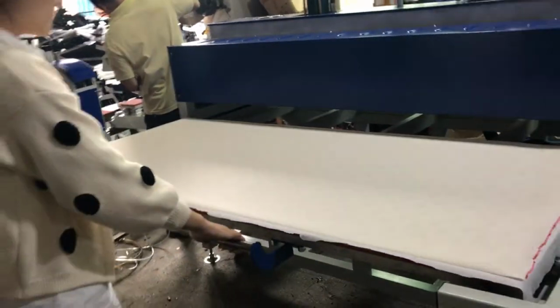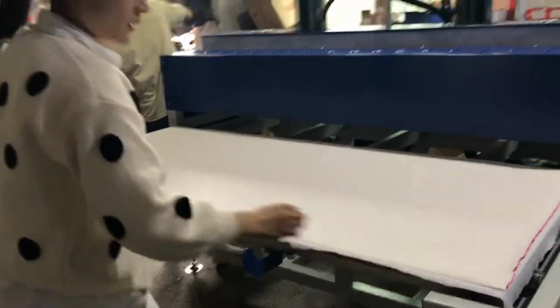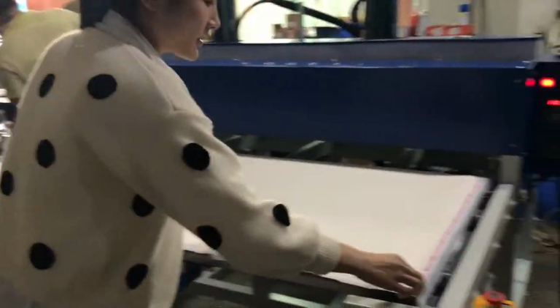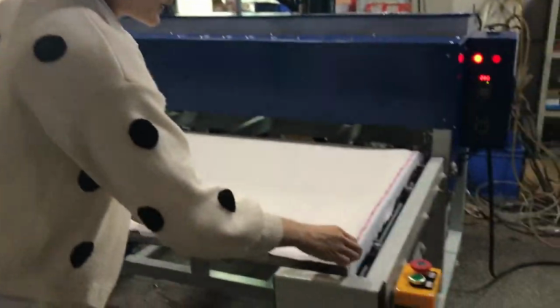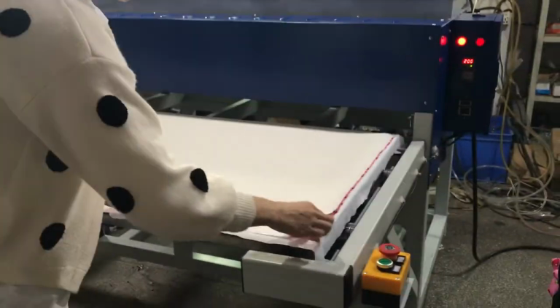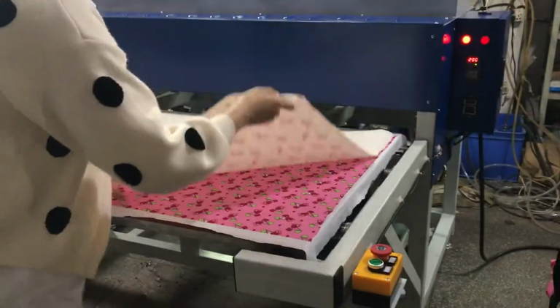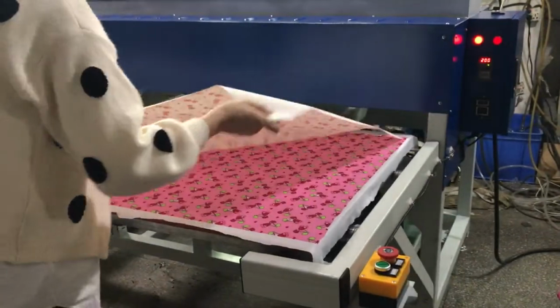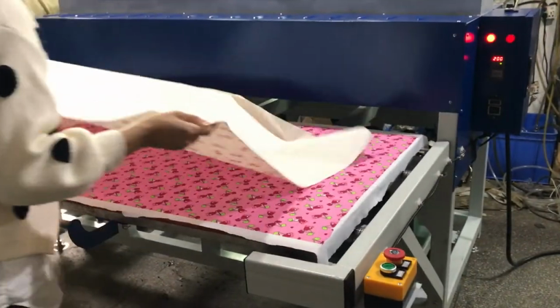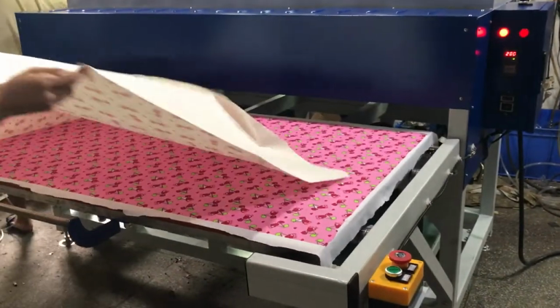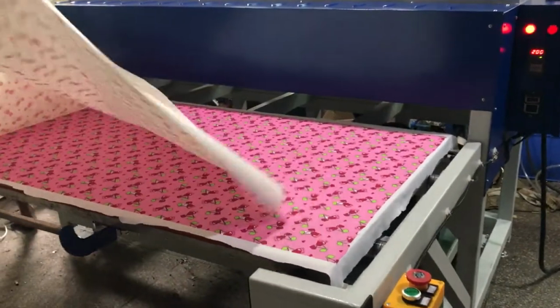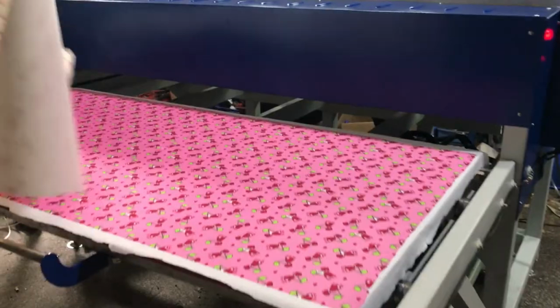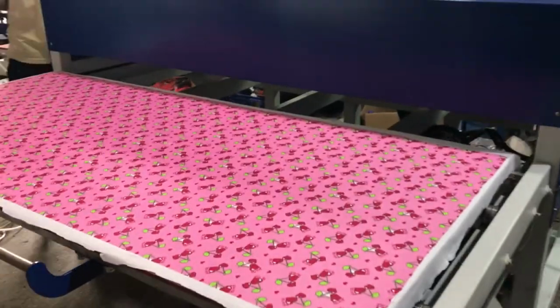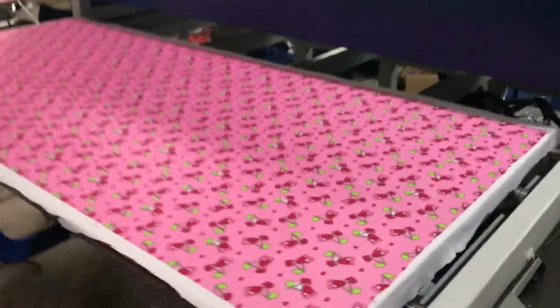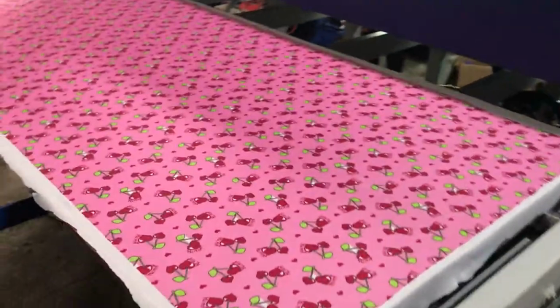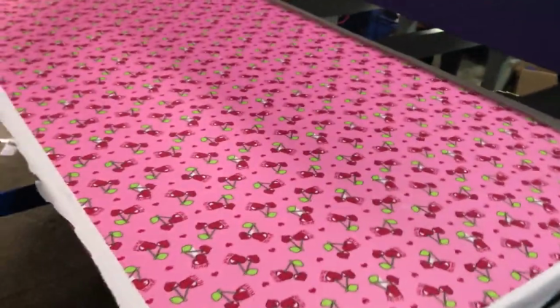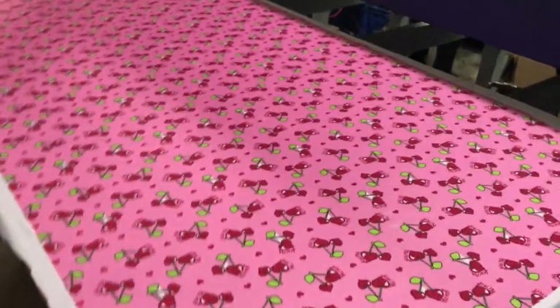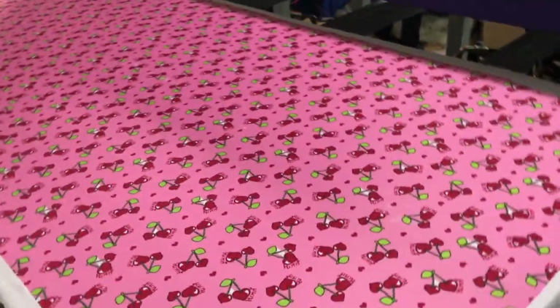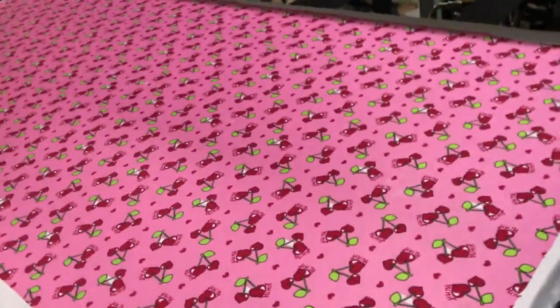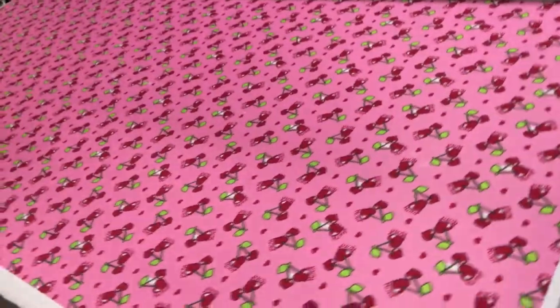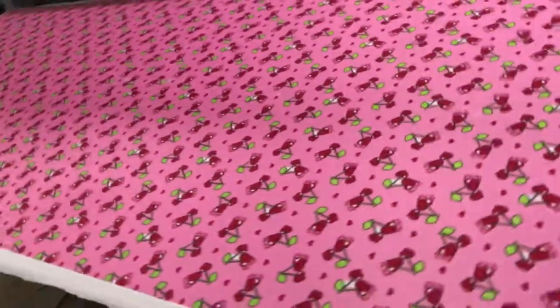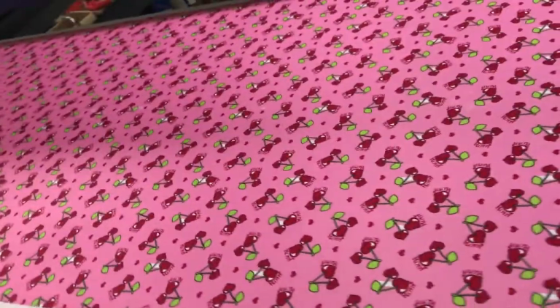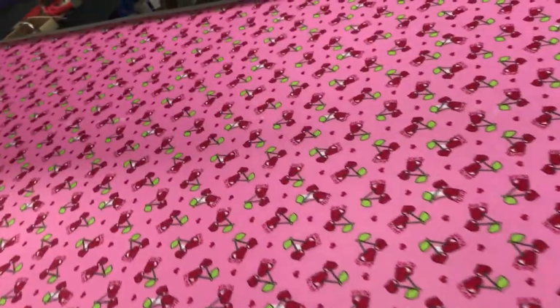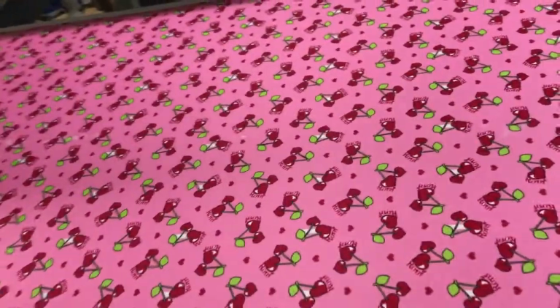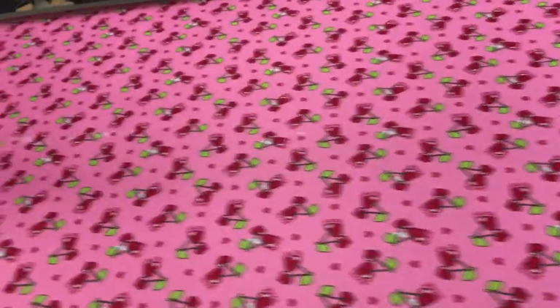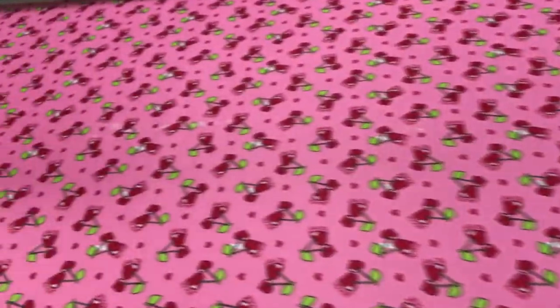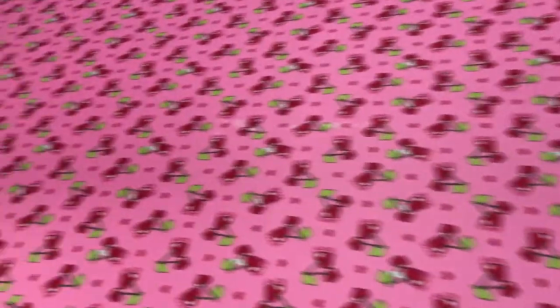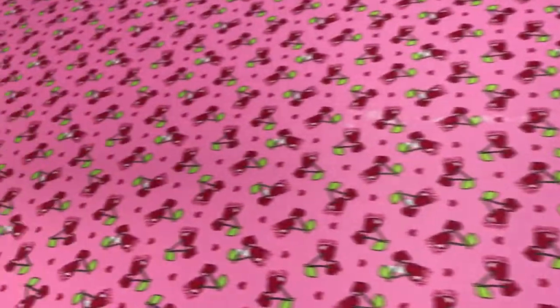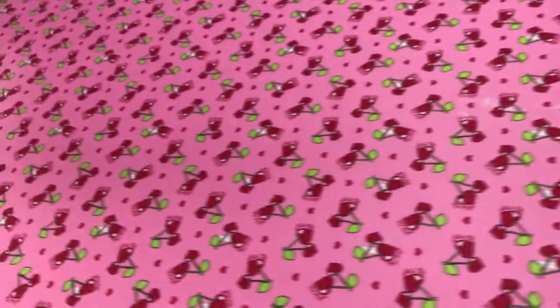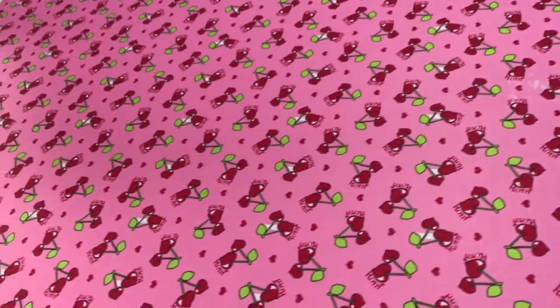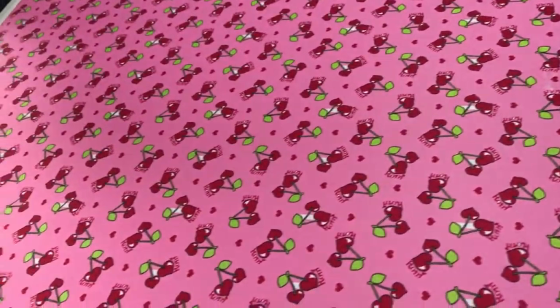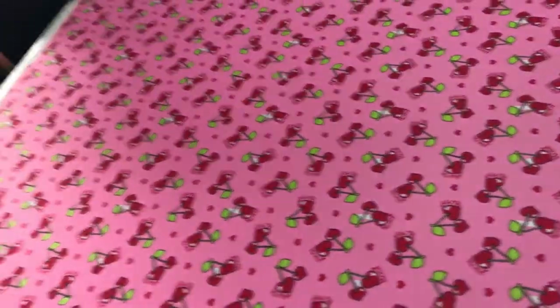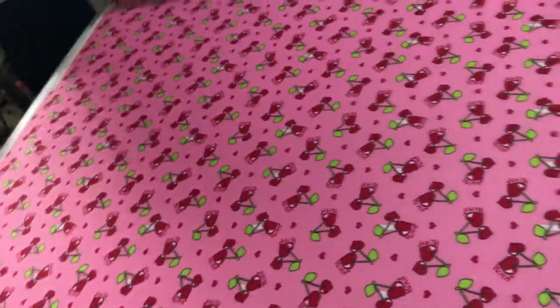You can see the printing is very beautiful and bright.